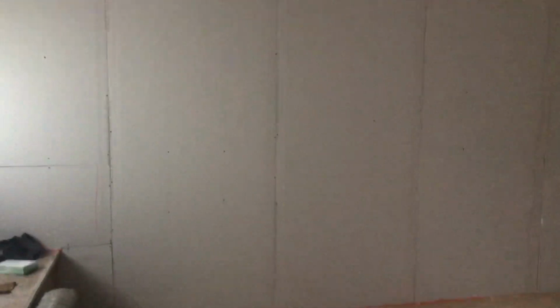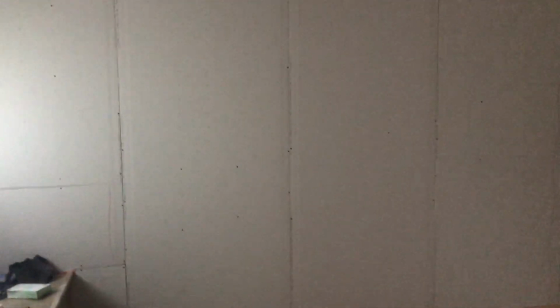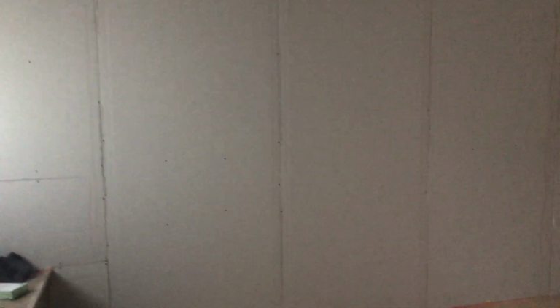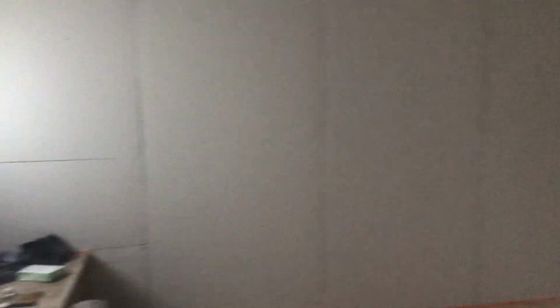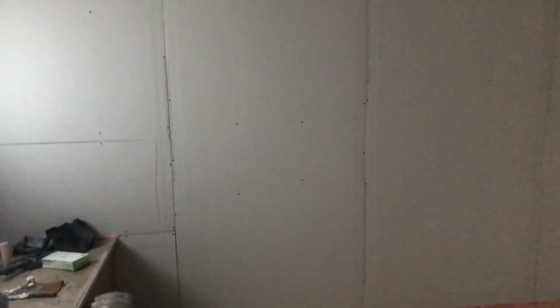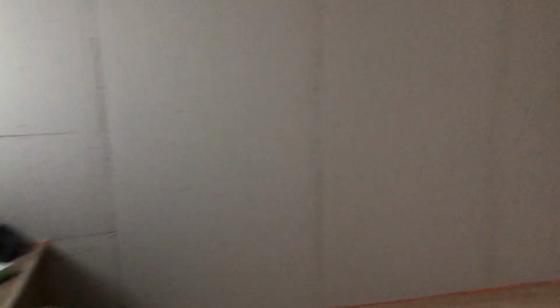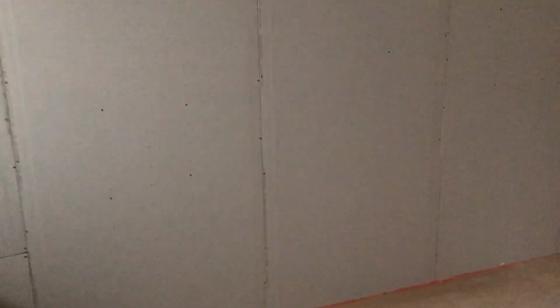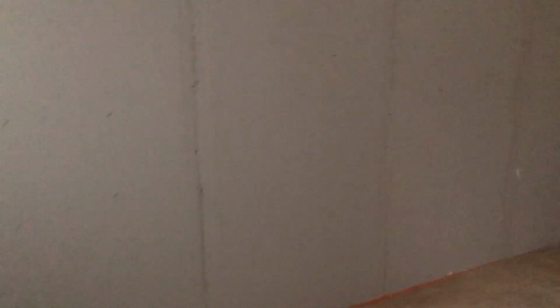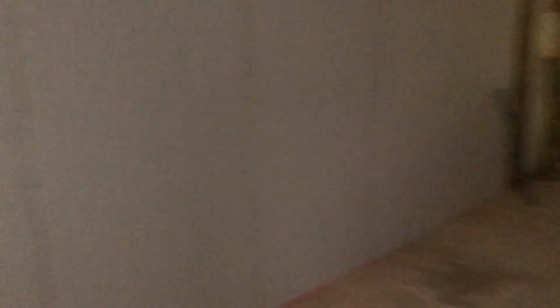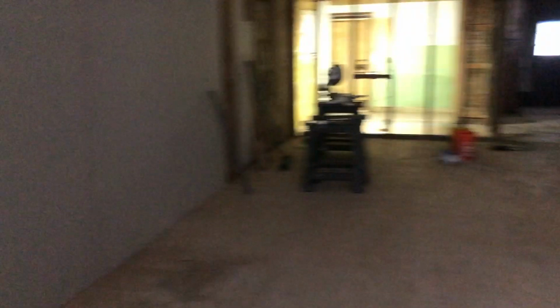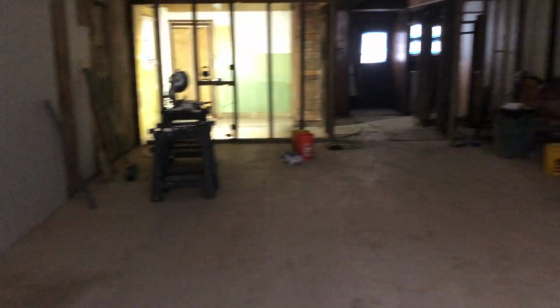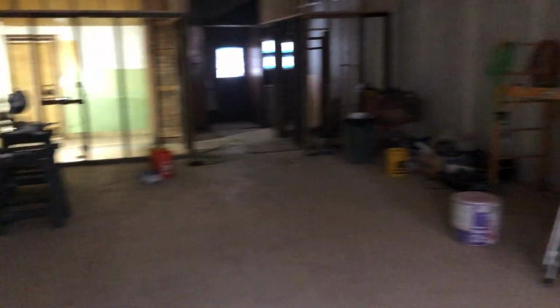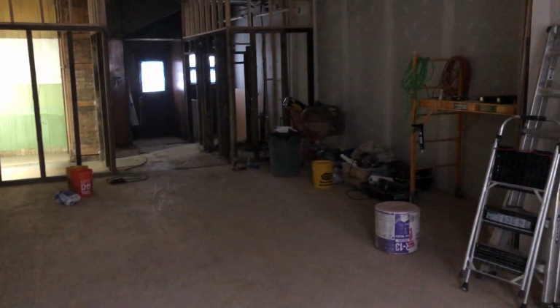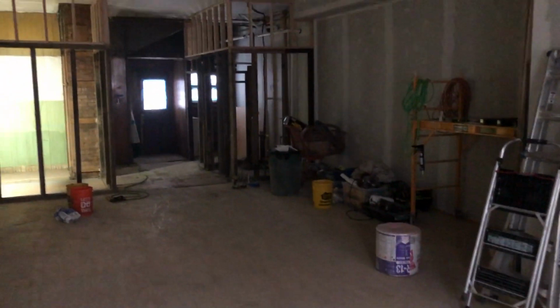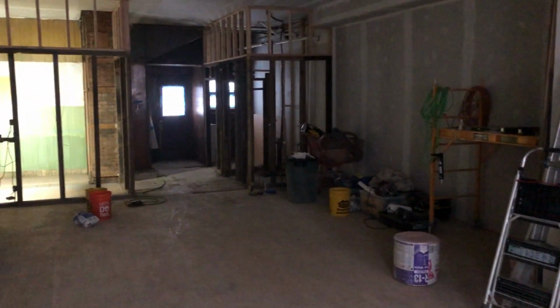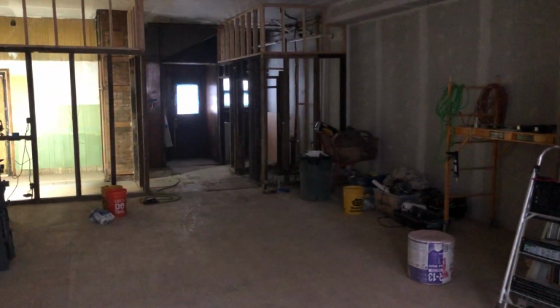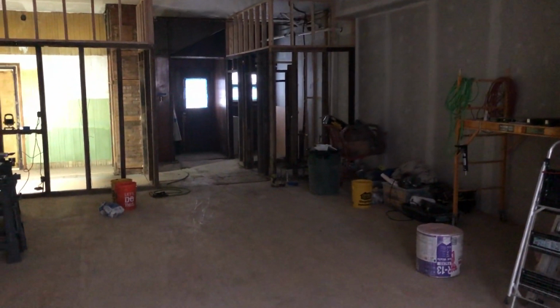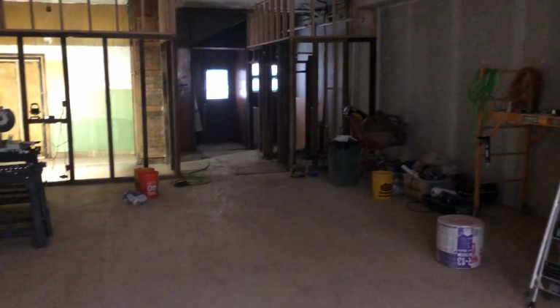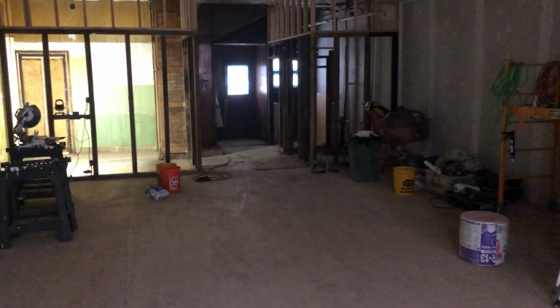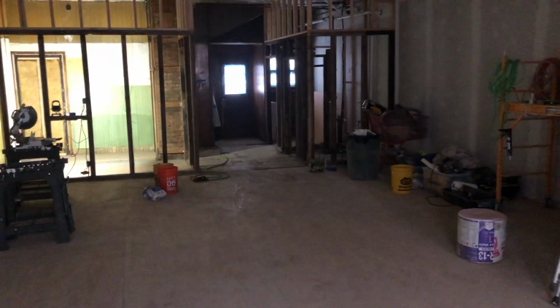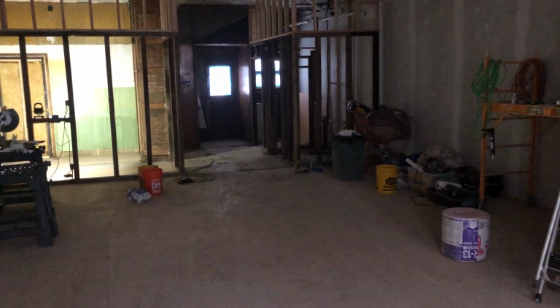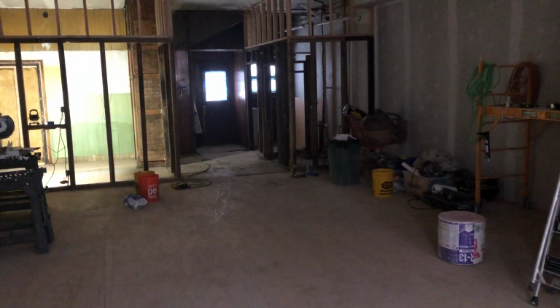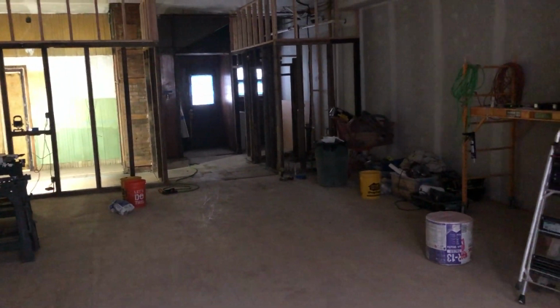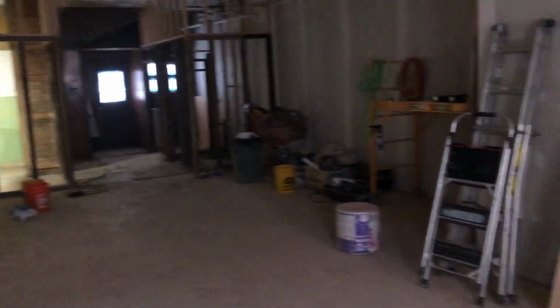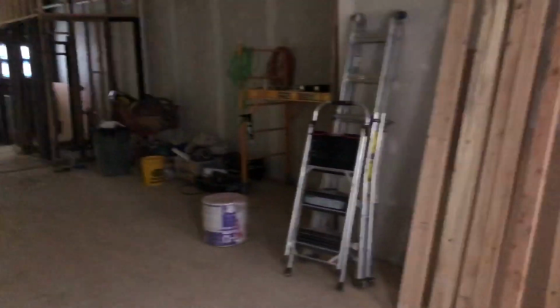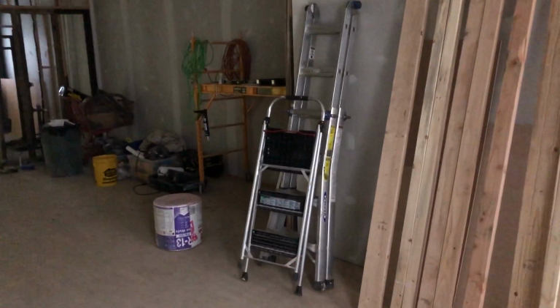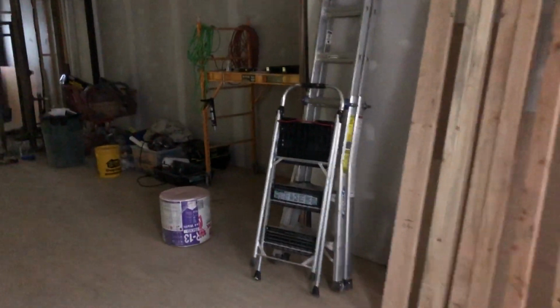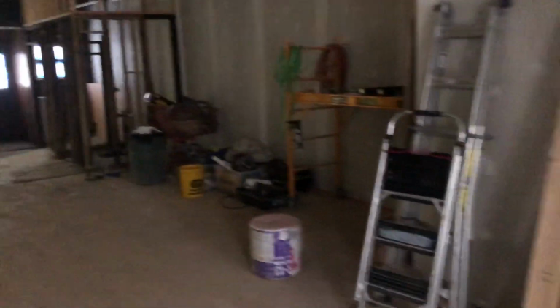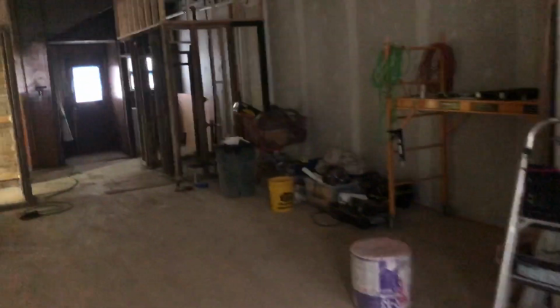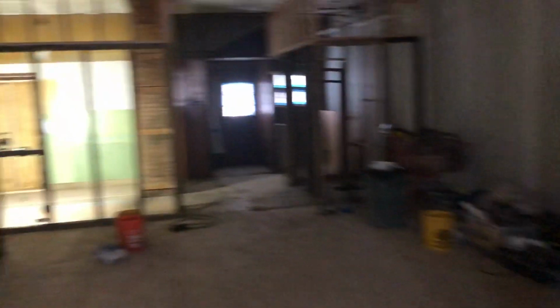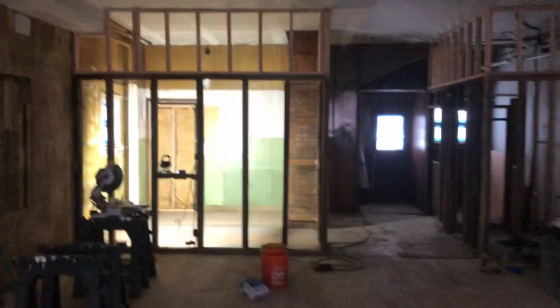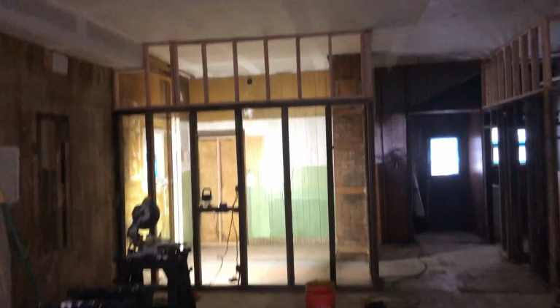Hey everybody, Mike back here. We're over at the laundromat build — this is week 8. We didn't really get too much done this week; we had a lot of the basement cleaned up and a lot of the garbage pulled out of the basement. Let's go over the stuff that we did this week.